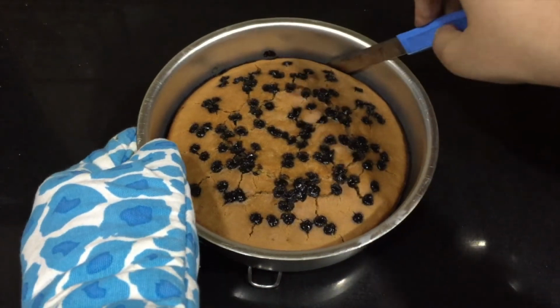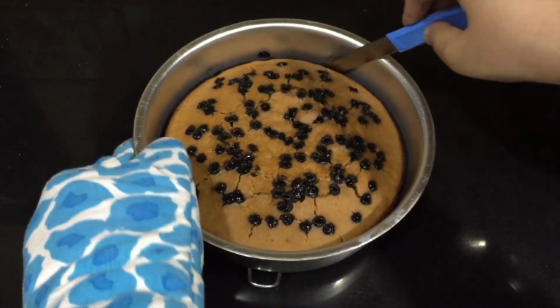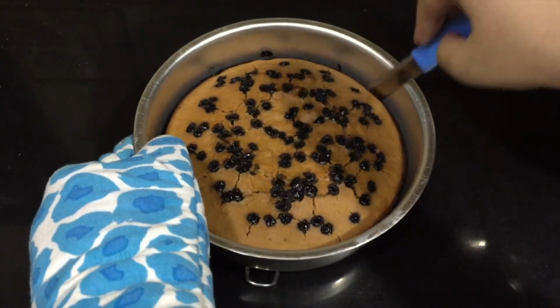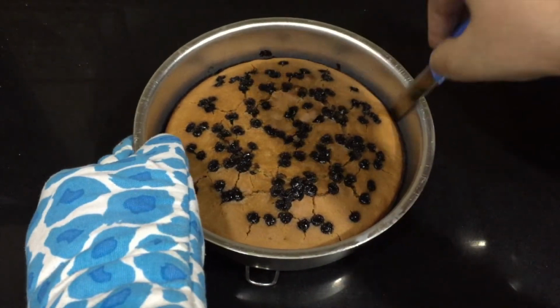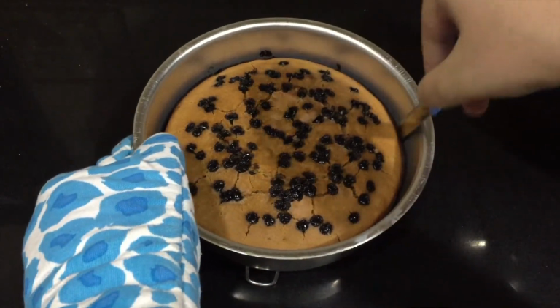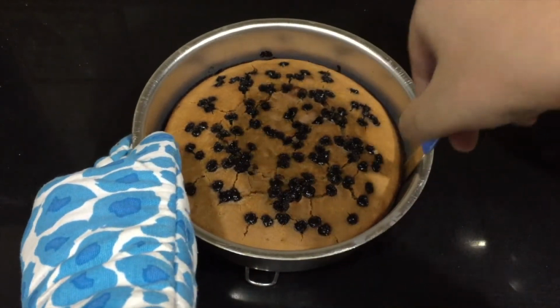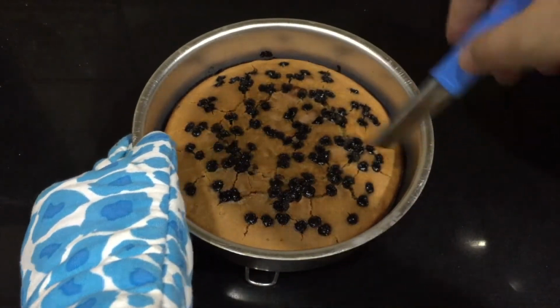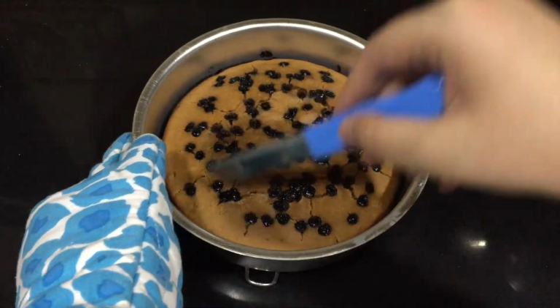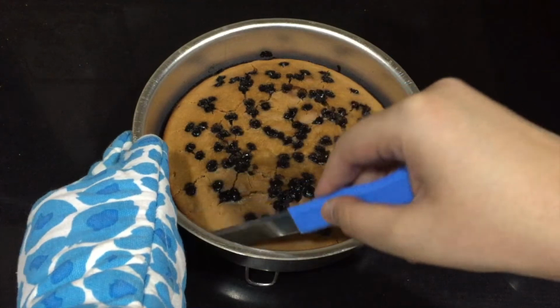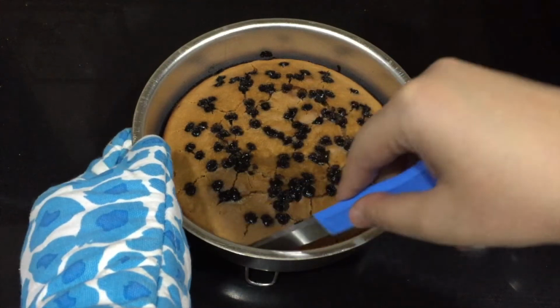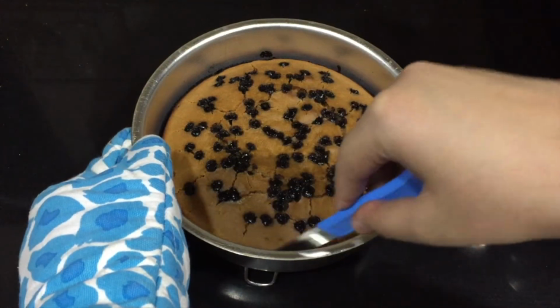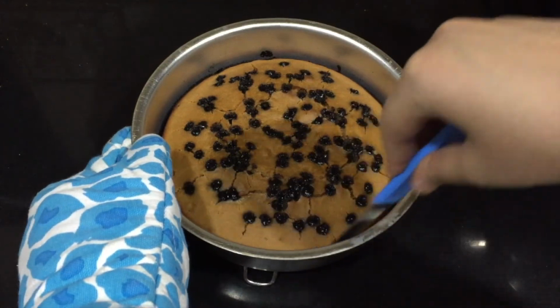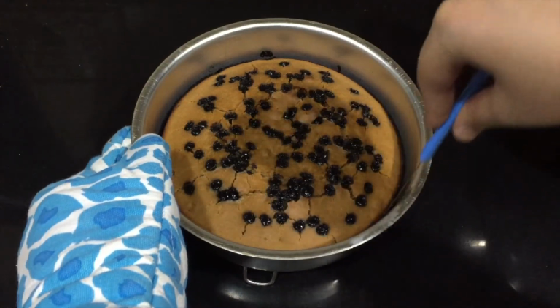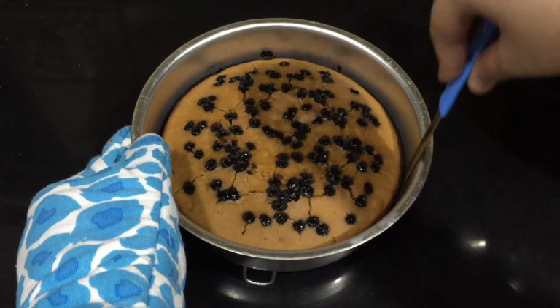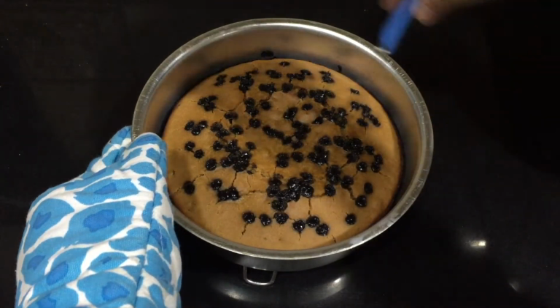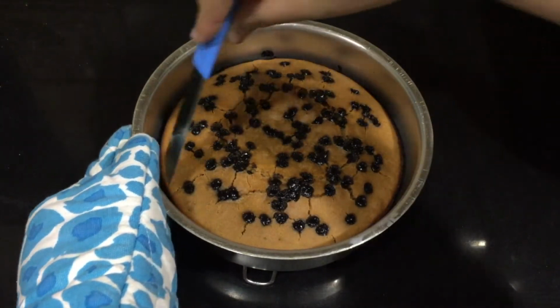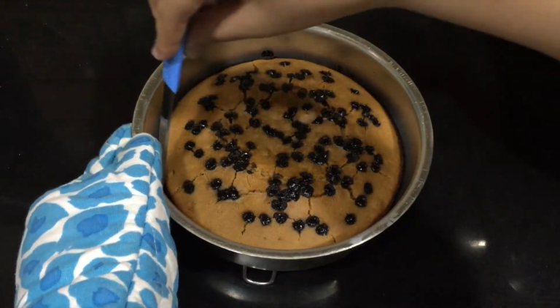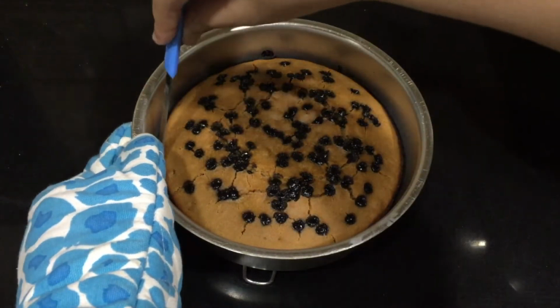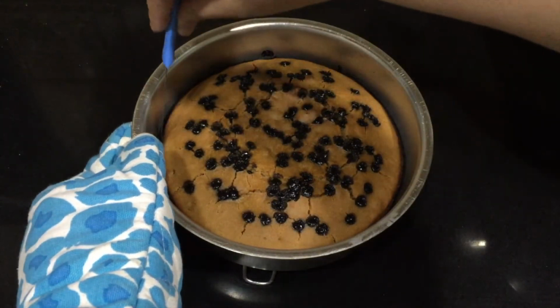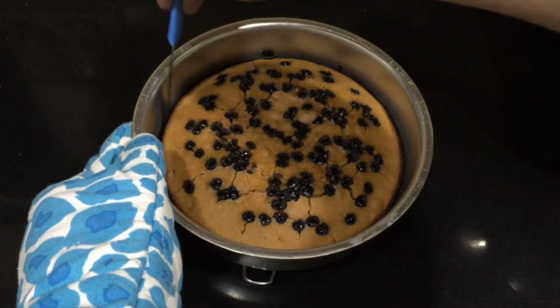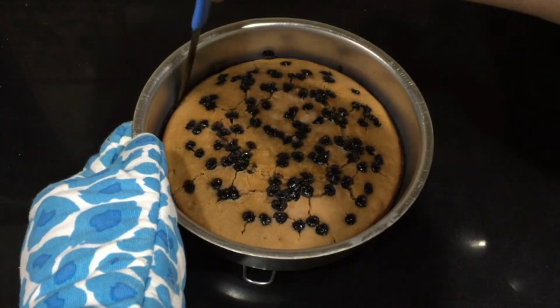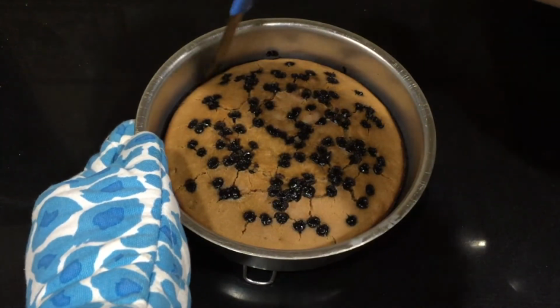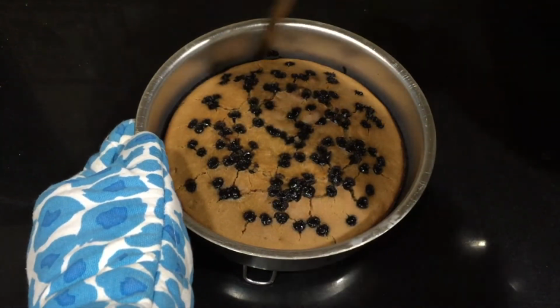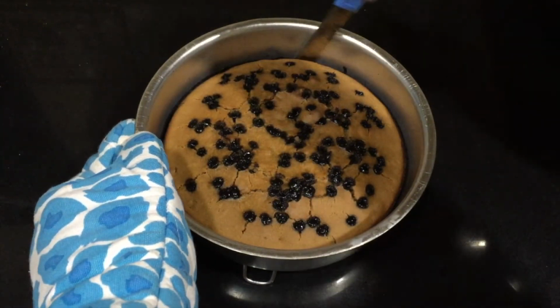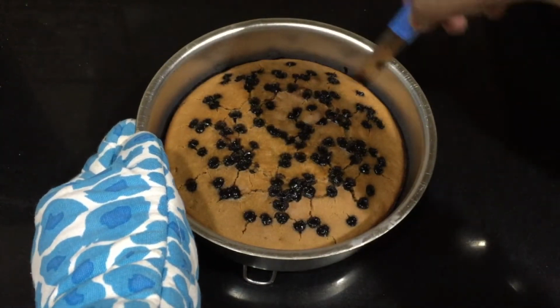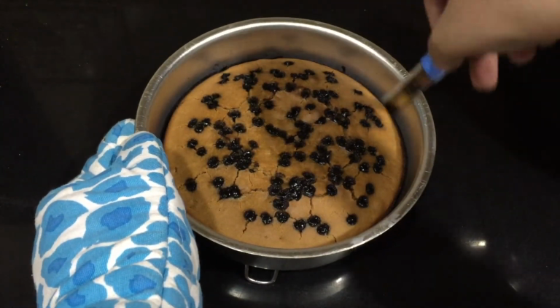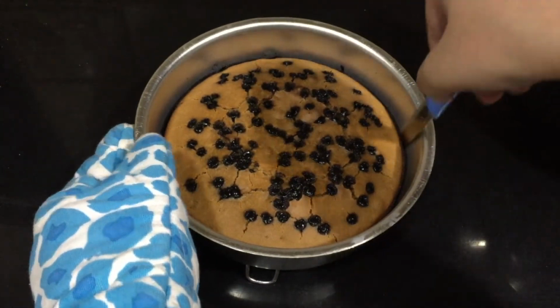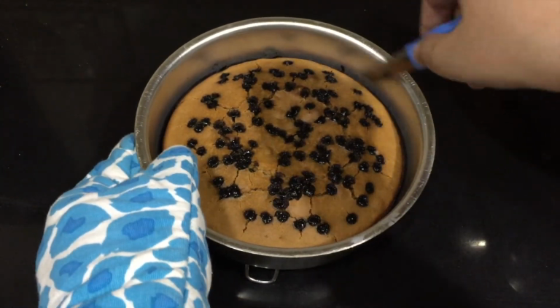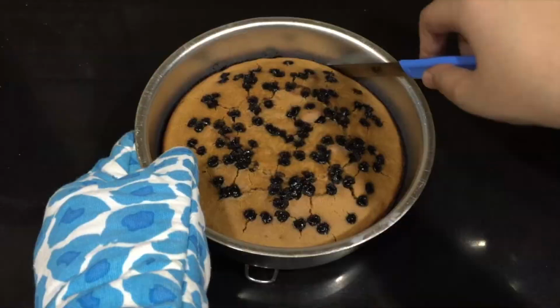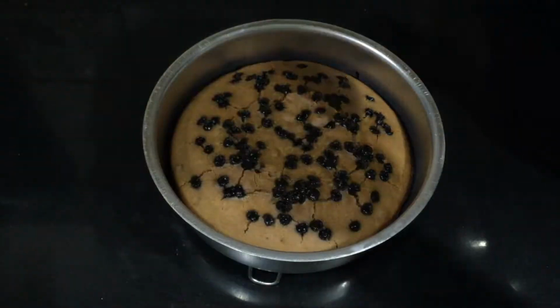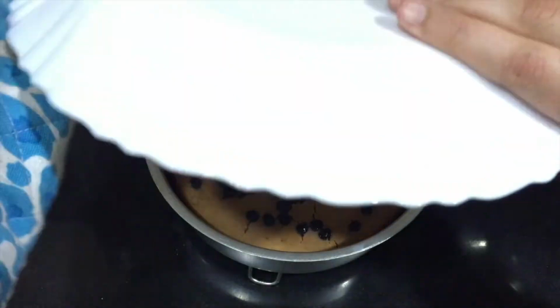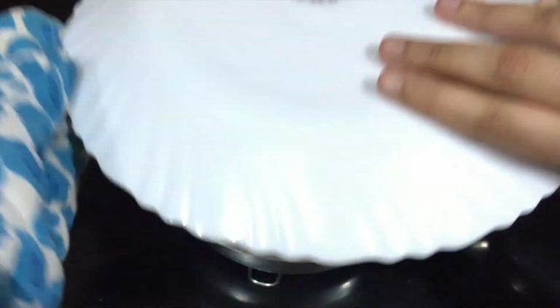After 25 minutes, check the cake to see if it's fully baked or not. The toothpick comes out clean, so it is fully baked. With the help of a knife, loosen the edges of the cake.